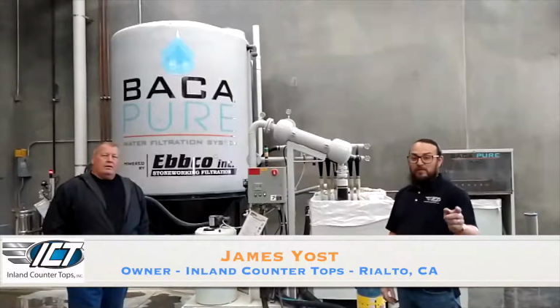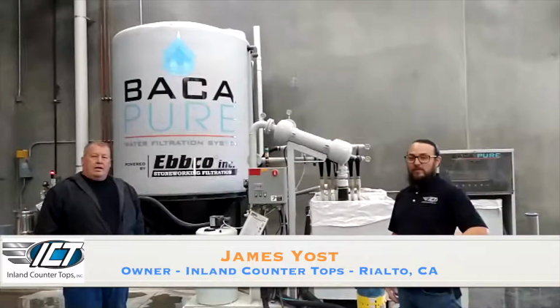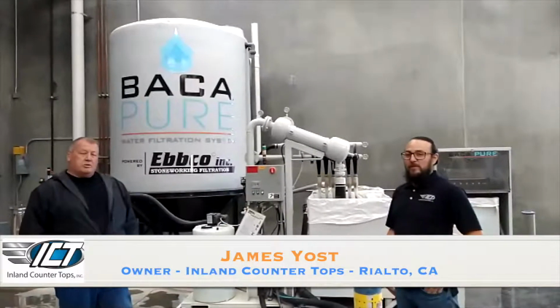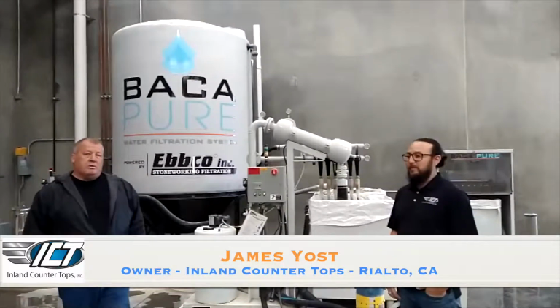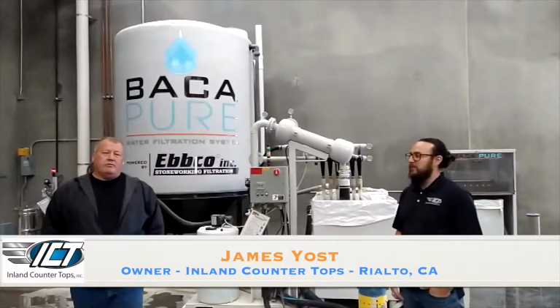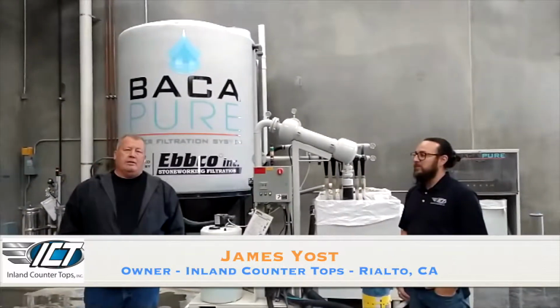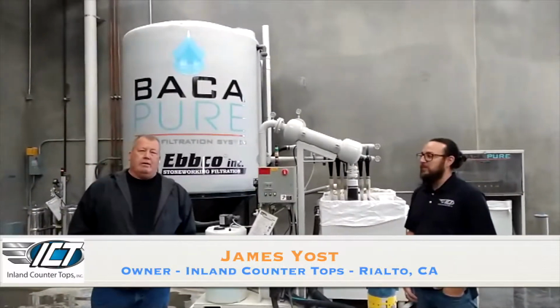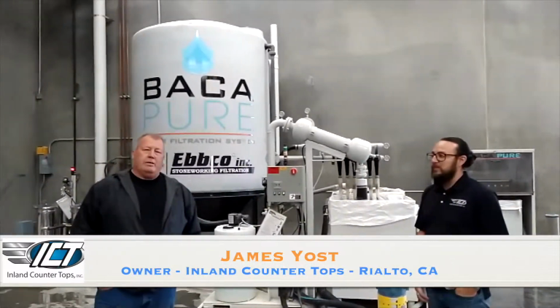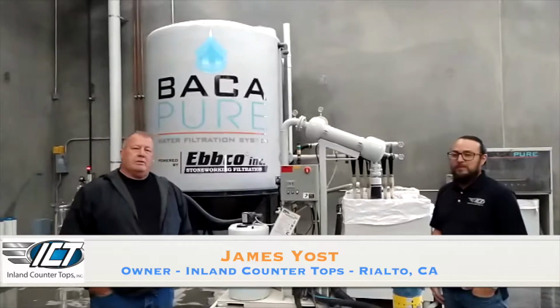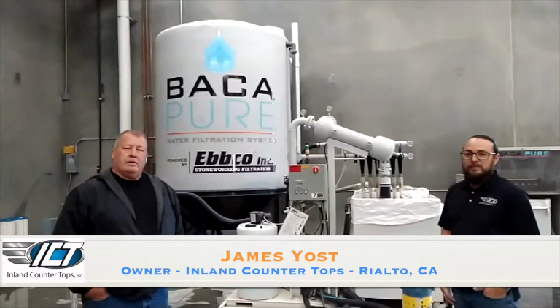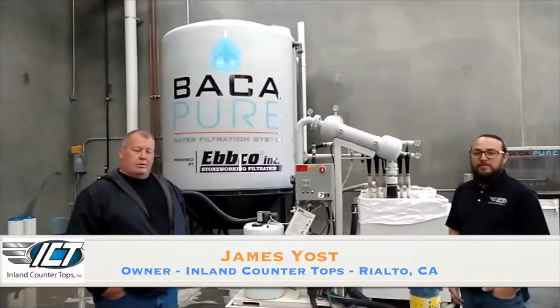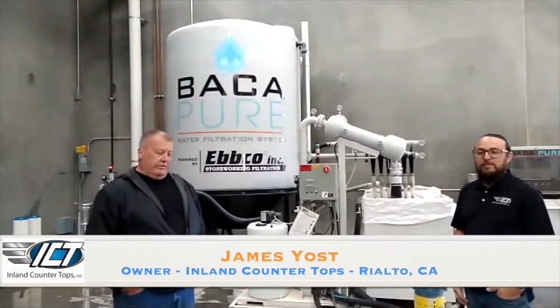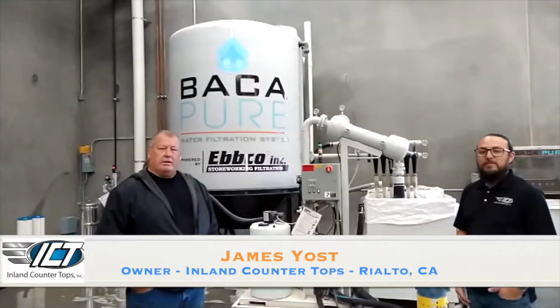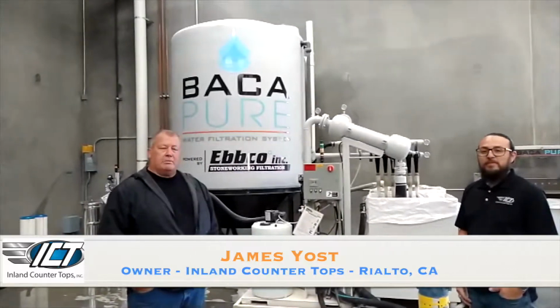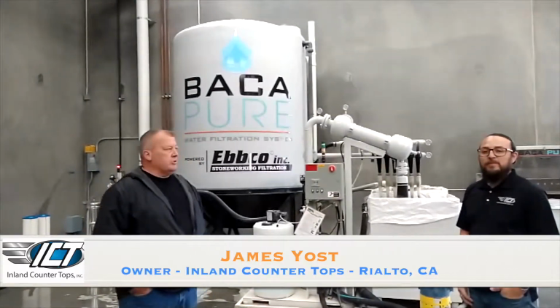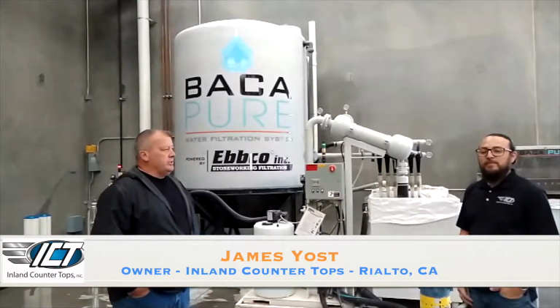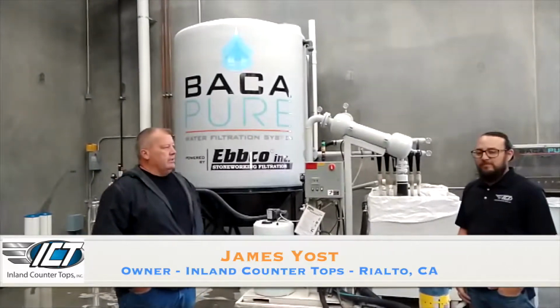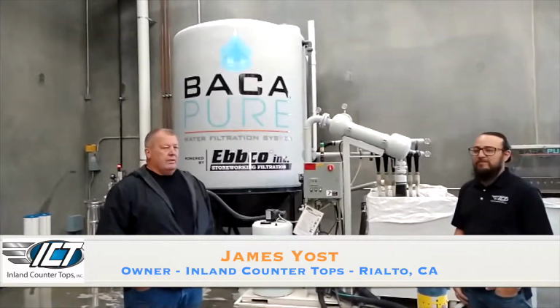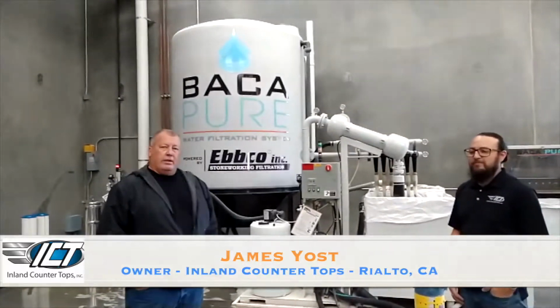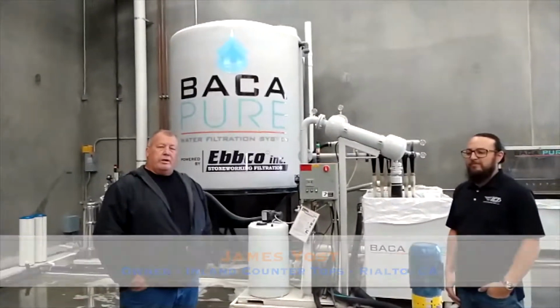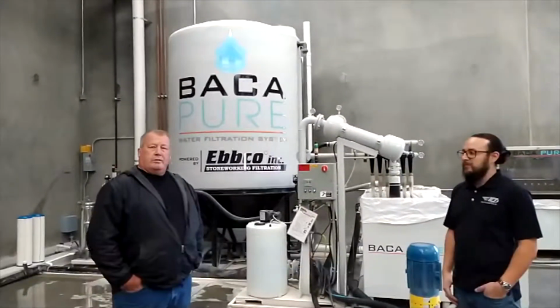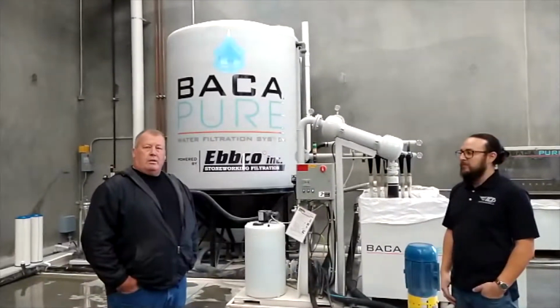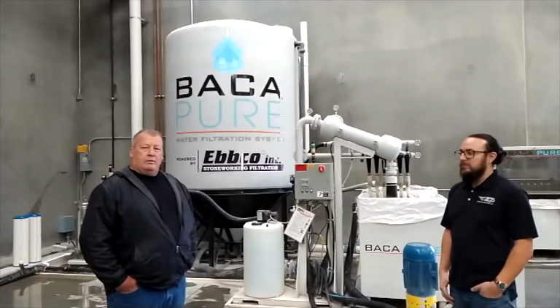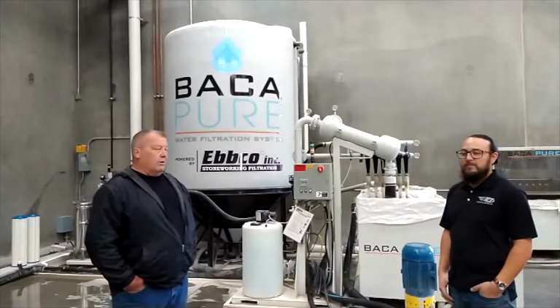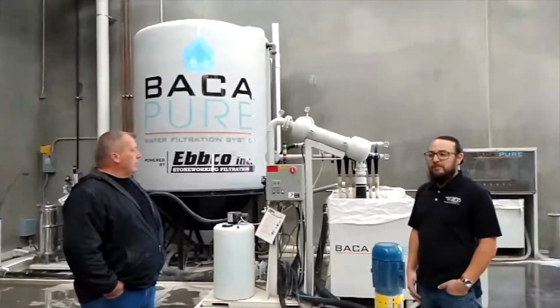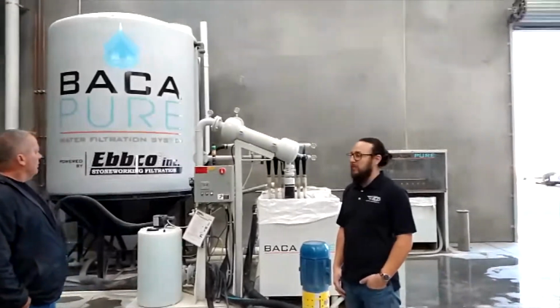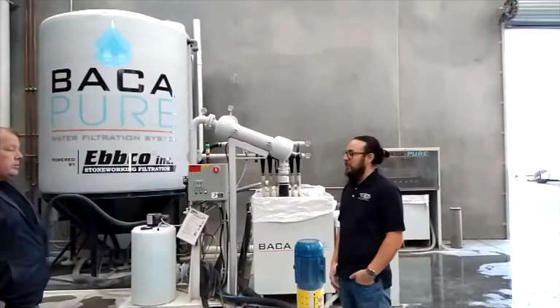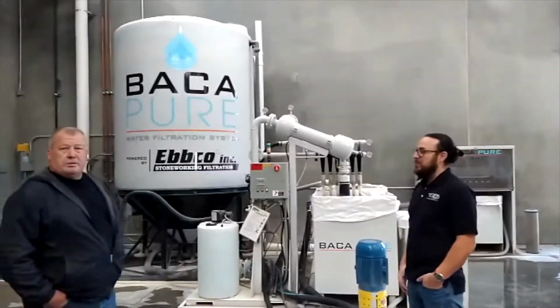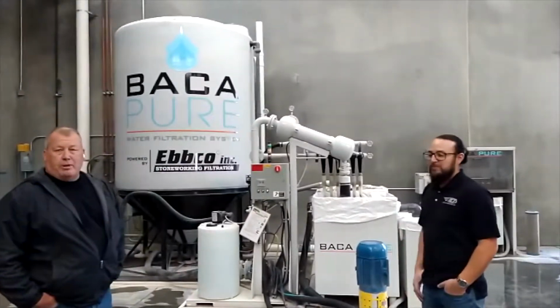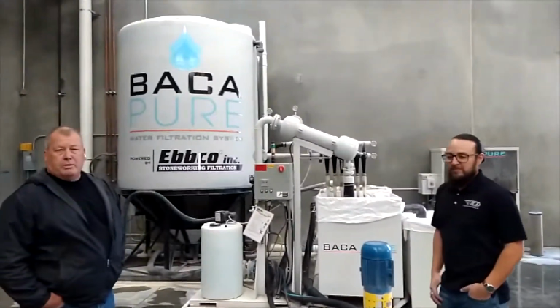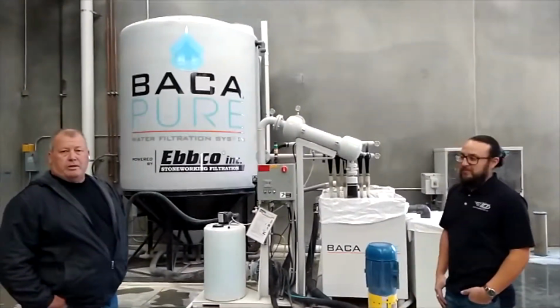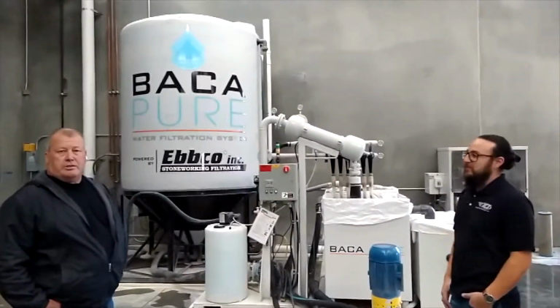Hi, this is James Jost, owner of Inlet Countertops, and this is Jesse. We're here to talk about our water system, our Bokkateer water system.